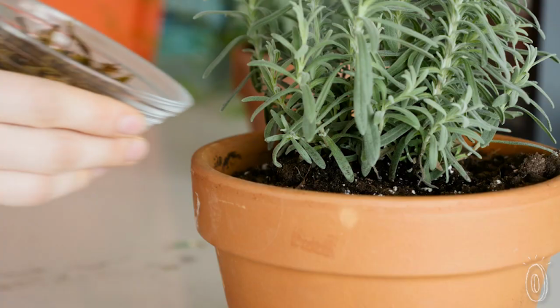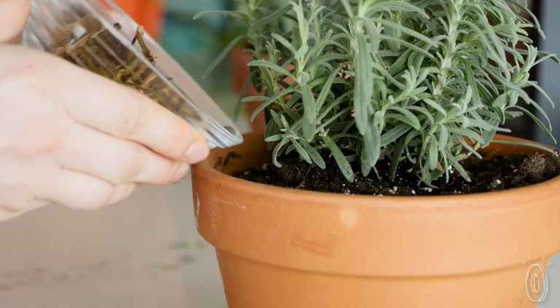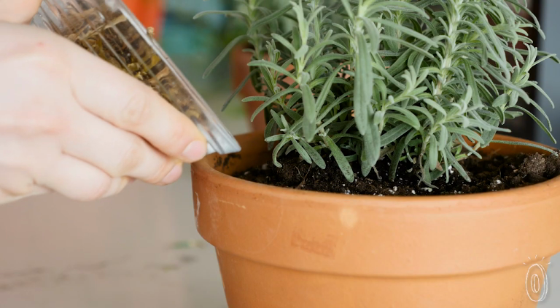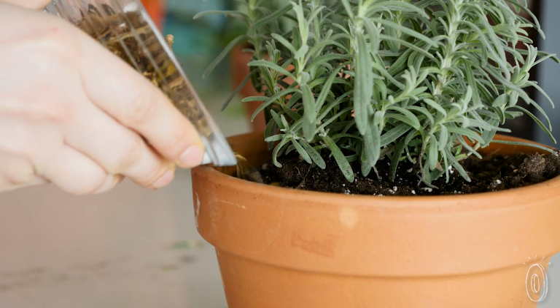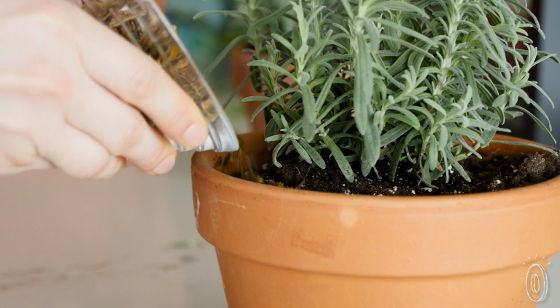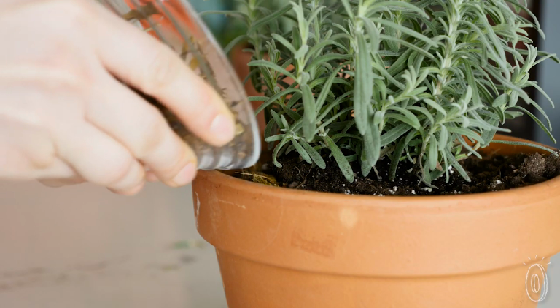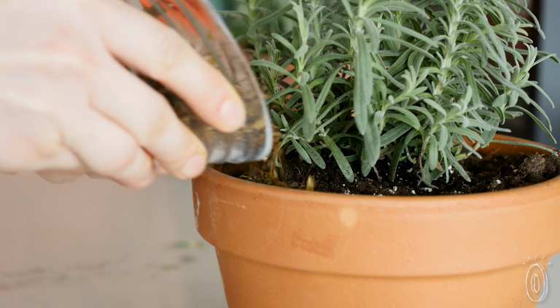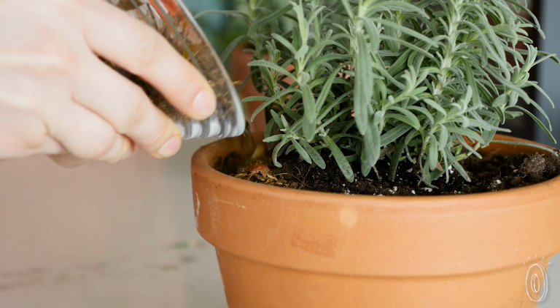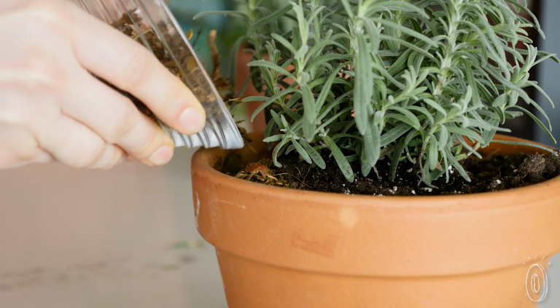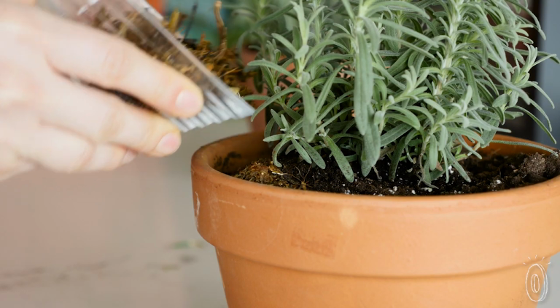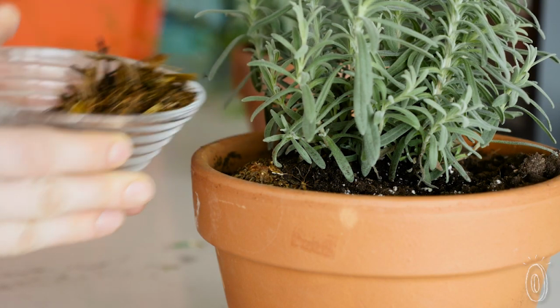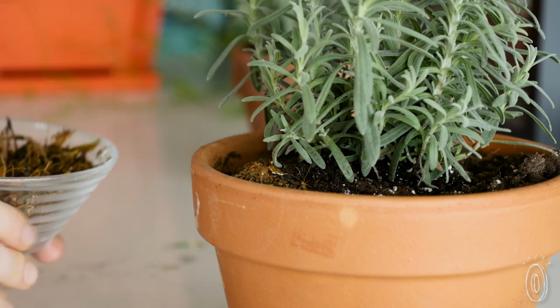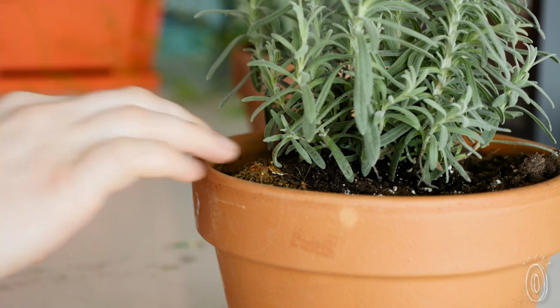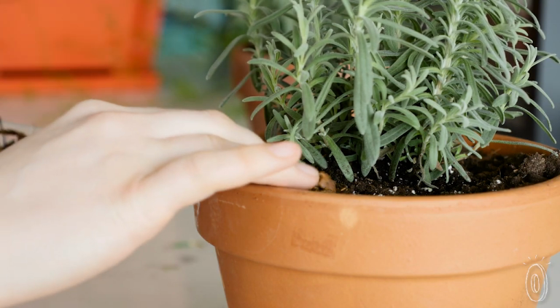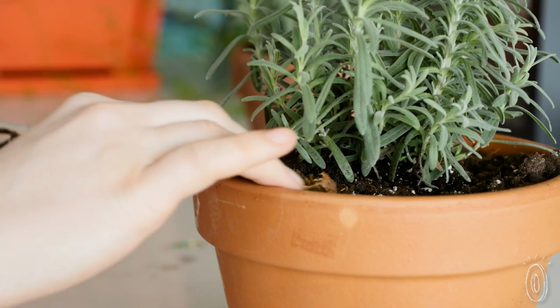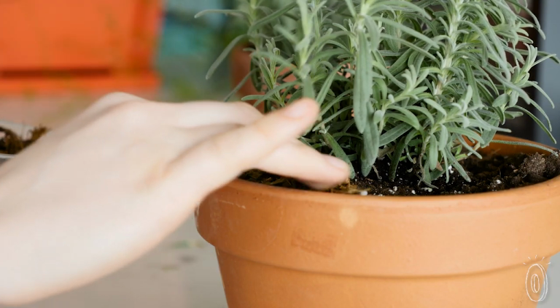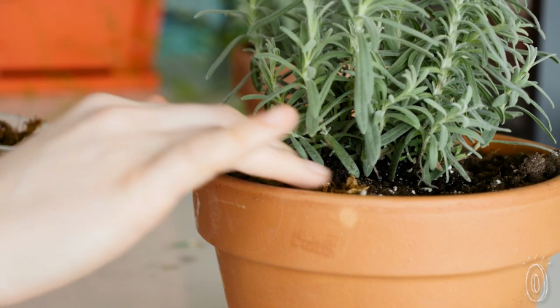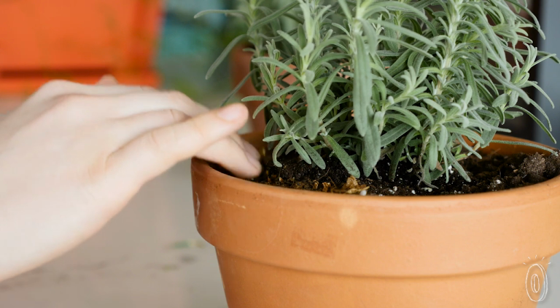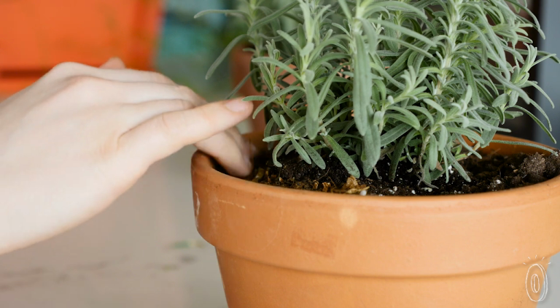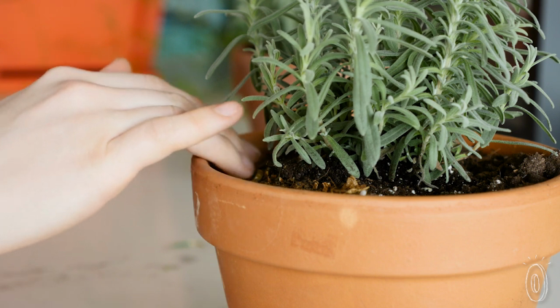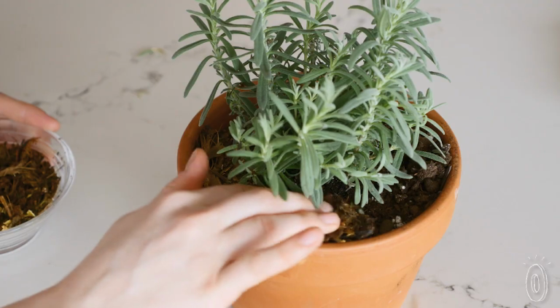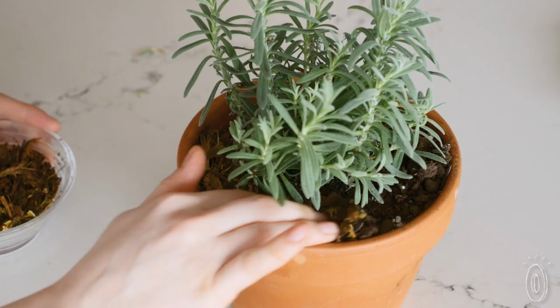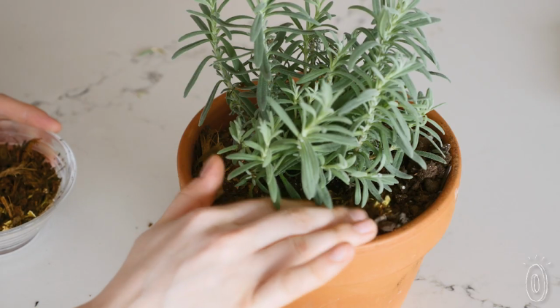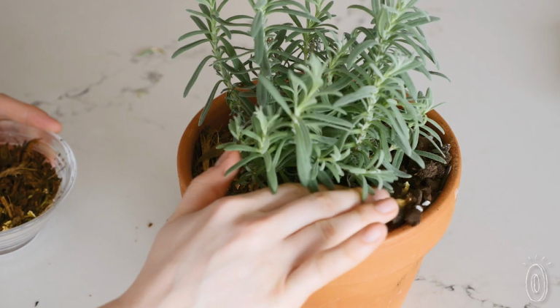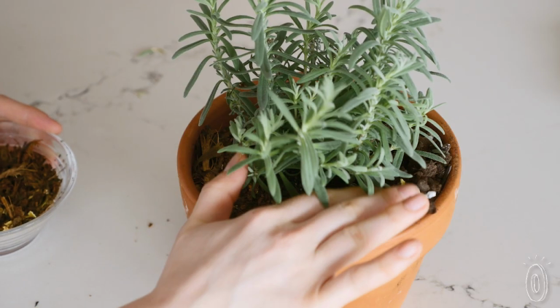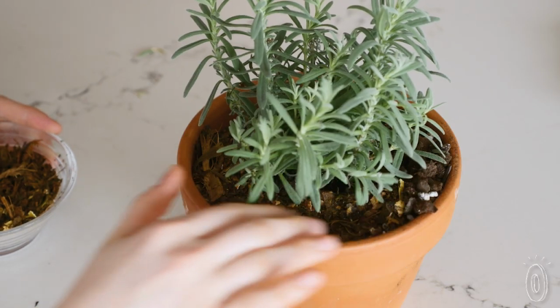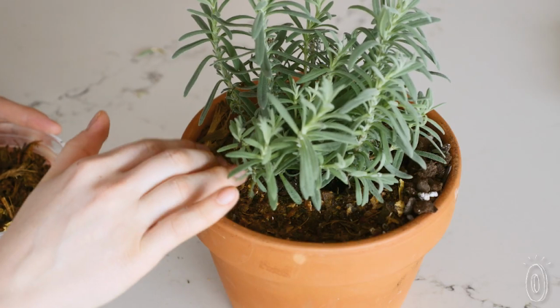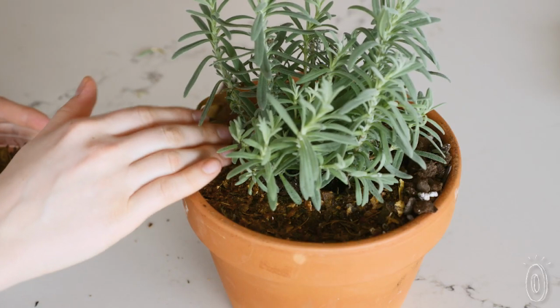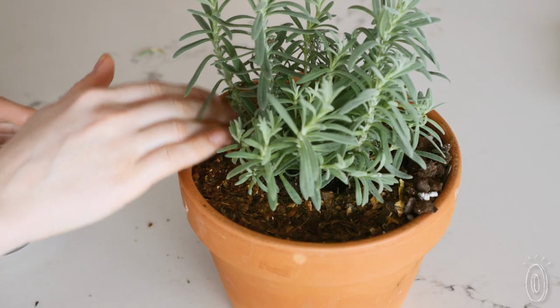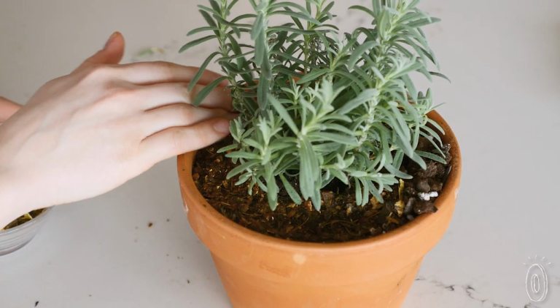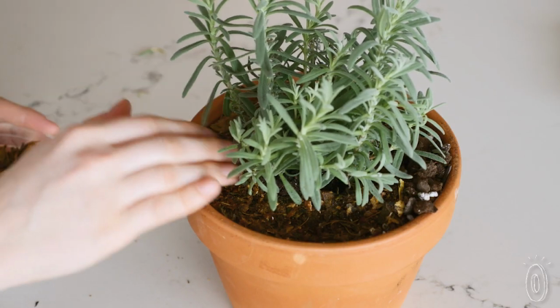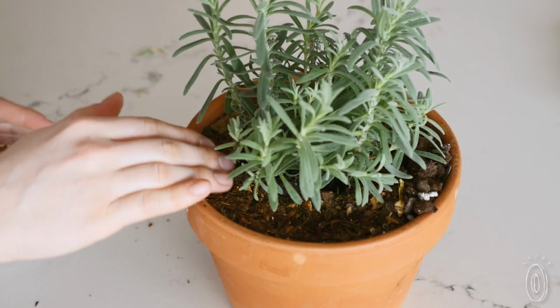FoodCycler is a compact and straightforward way to get the benefits of composting in less time with less mess, transforming your kitchen scraps into a beneficial addition for your yard.